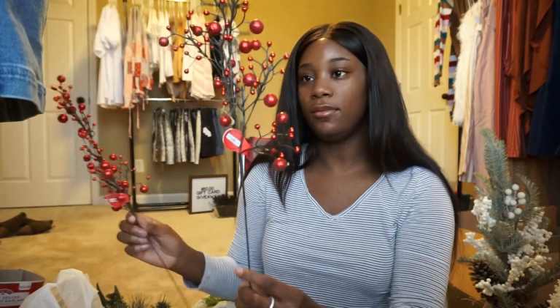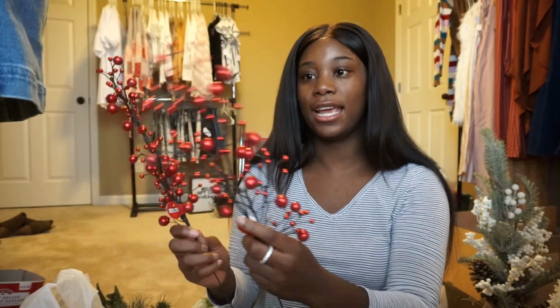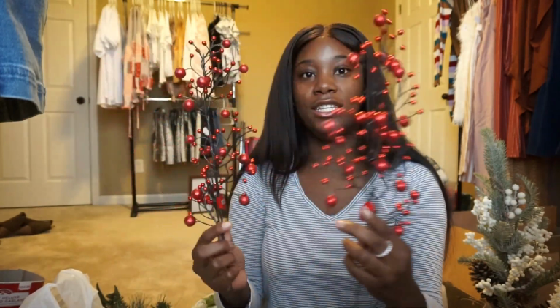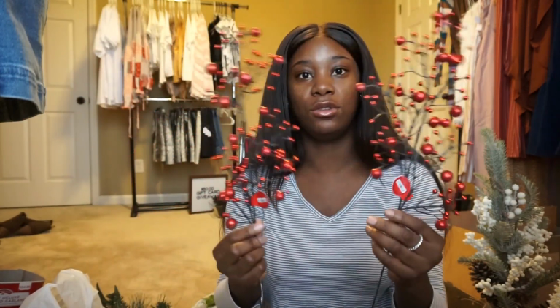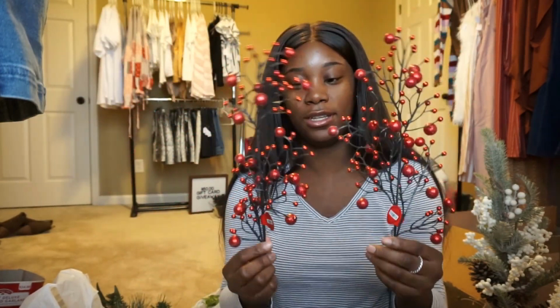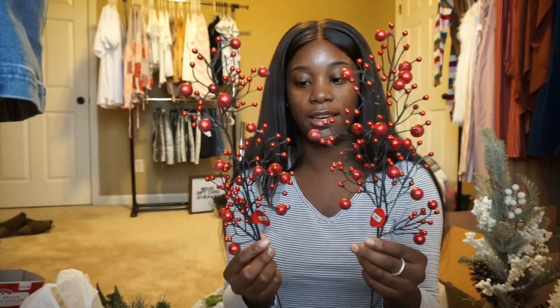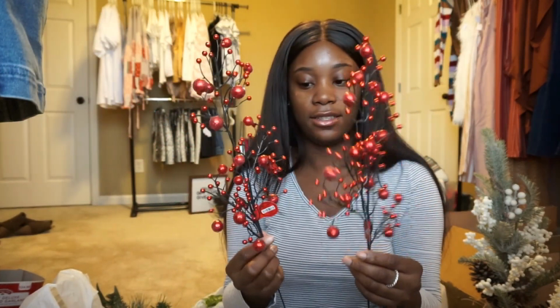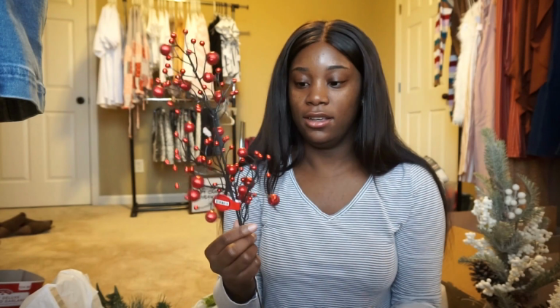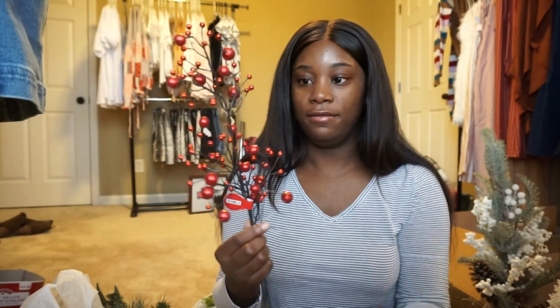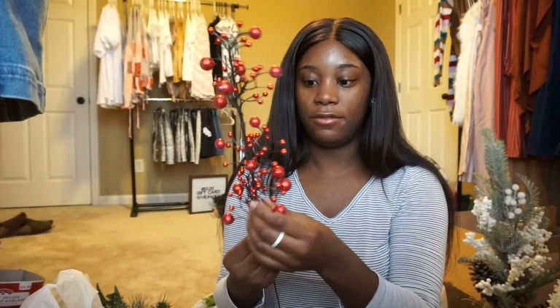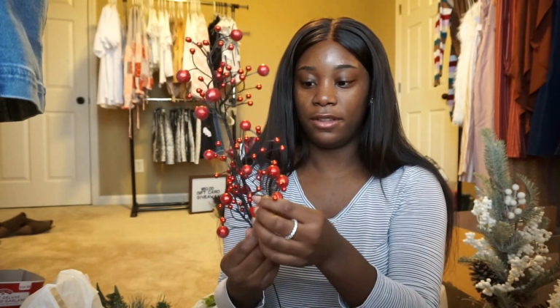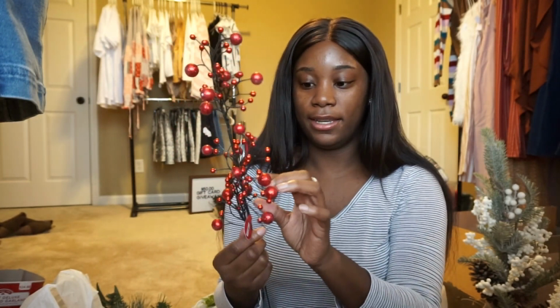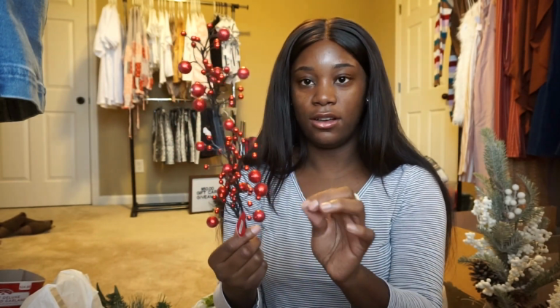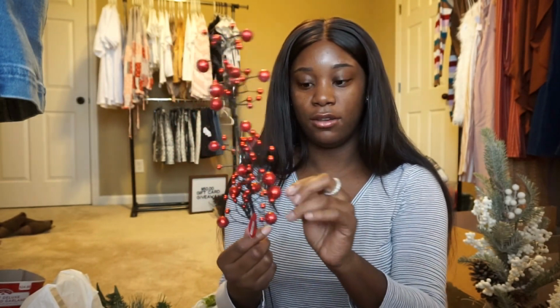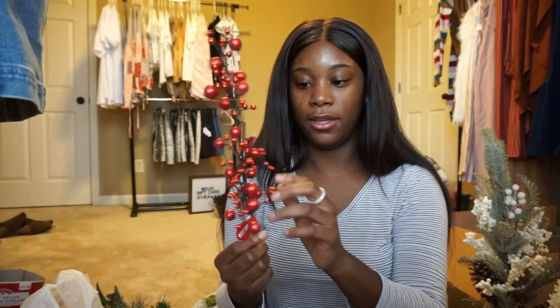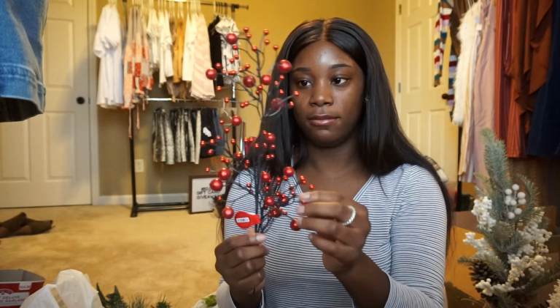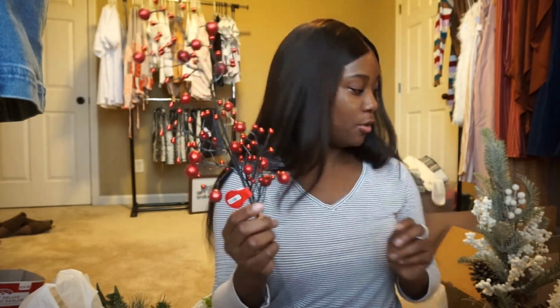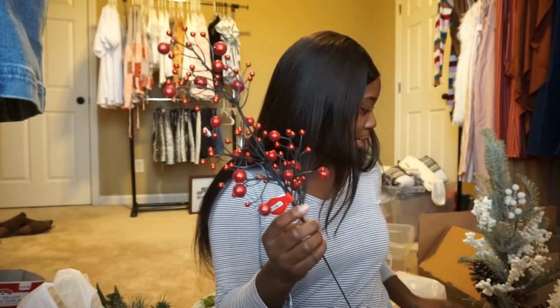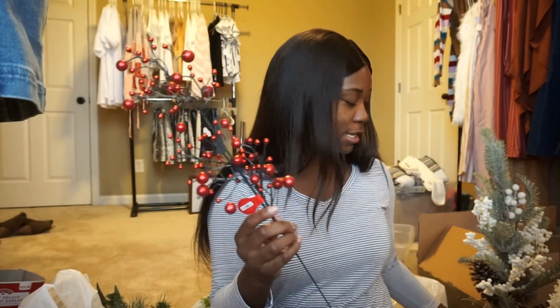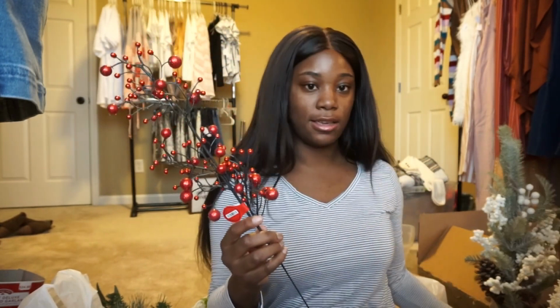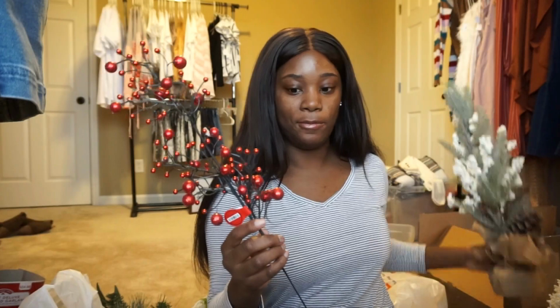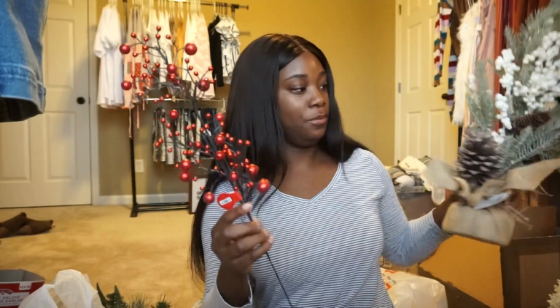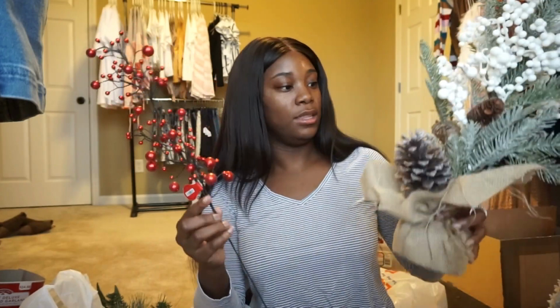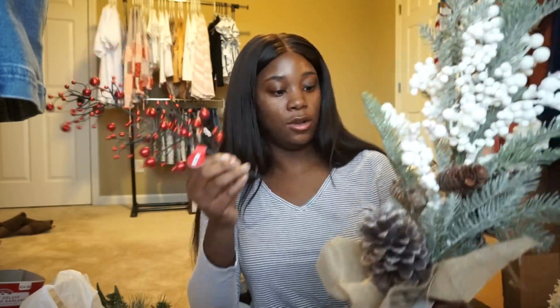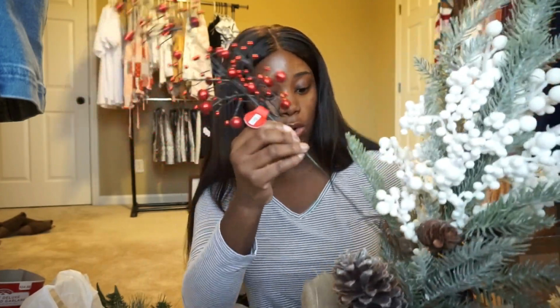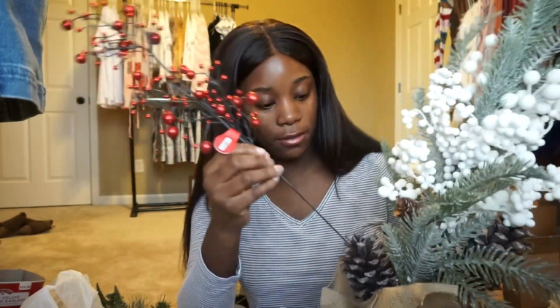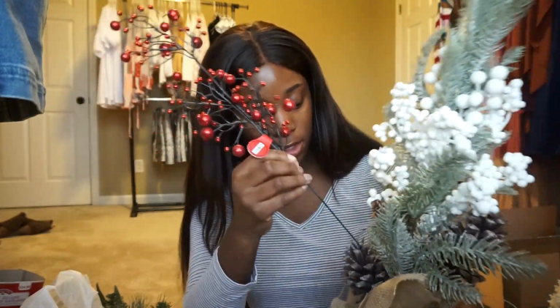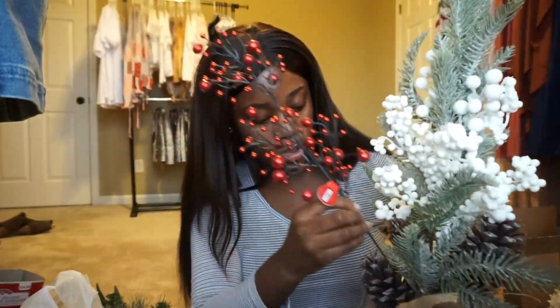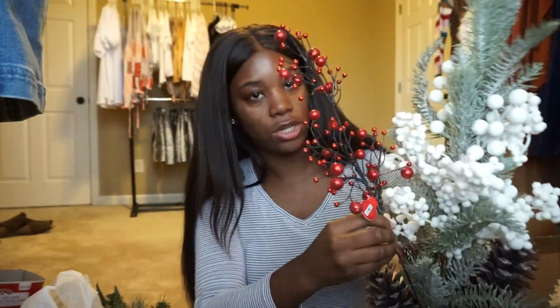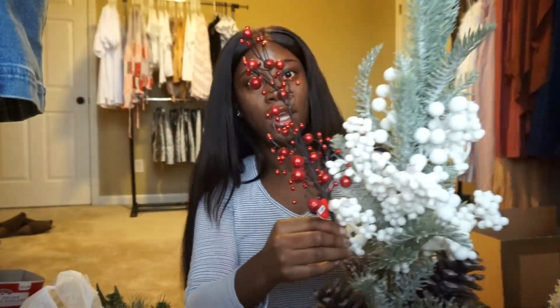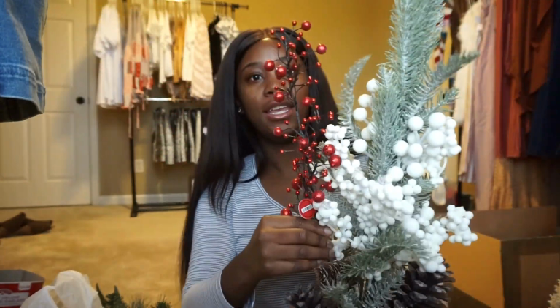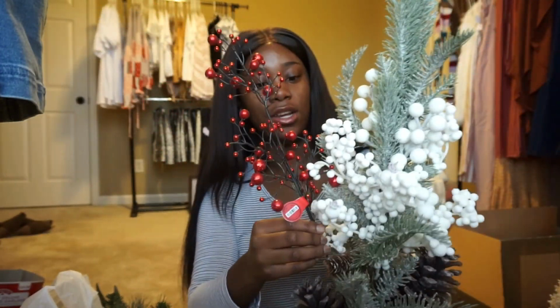I also got these cute little things kind of for our flat lays, but I don't know — I may stick one of each in the plant pieces.